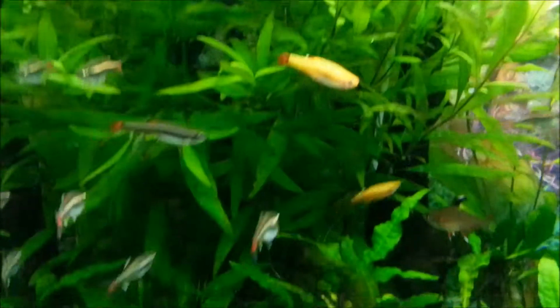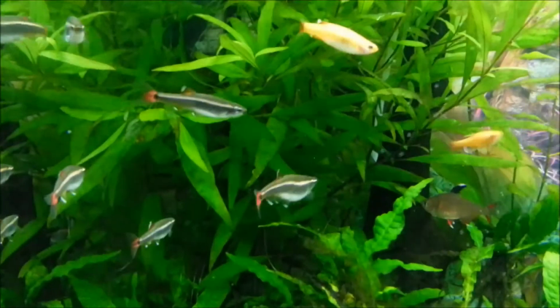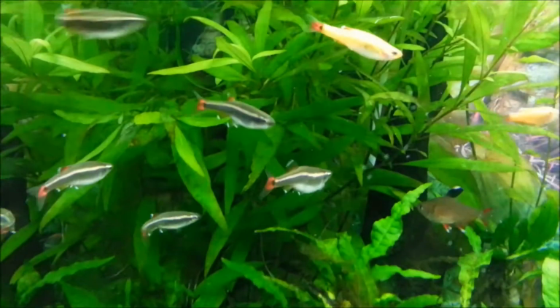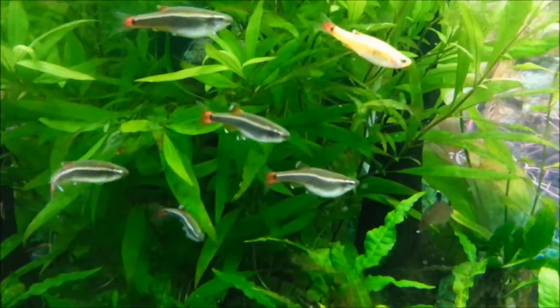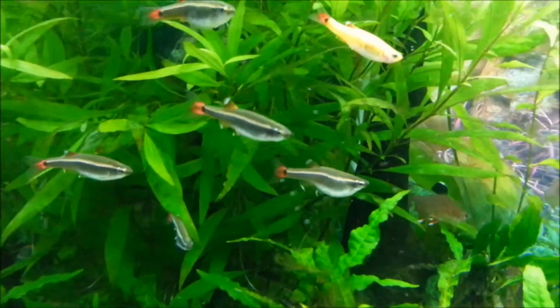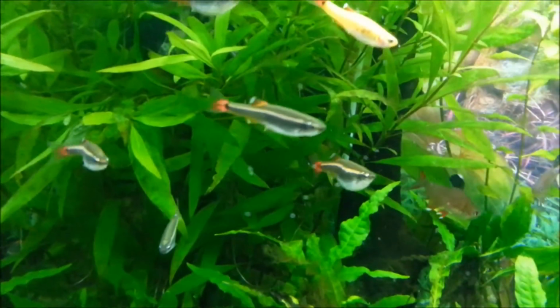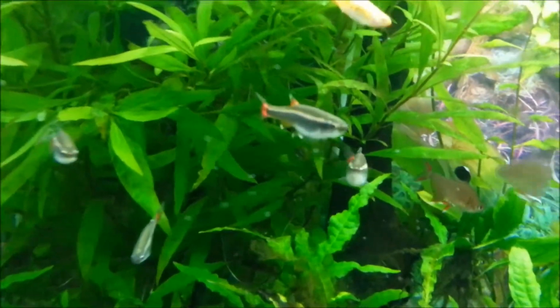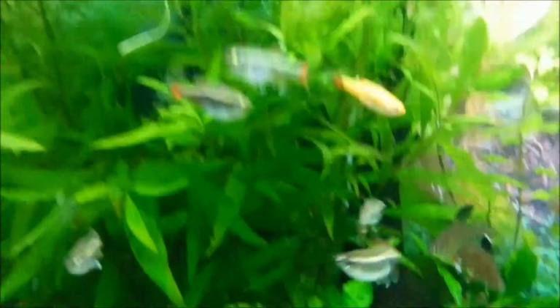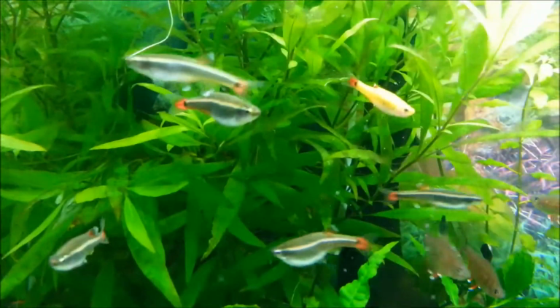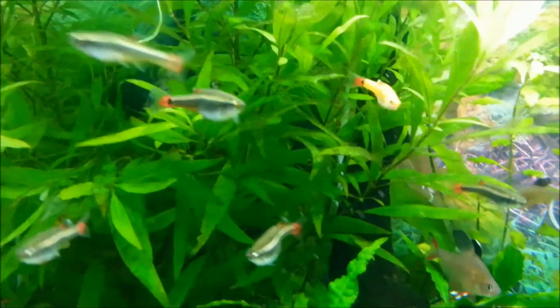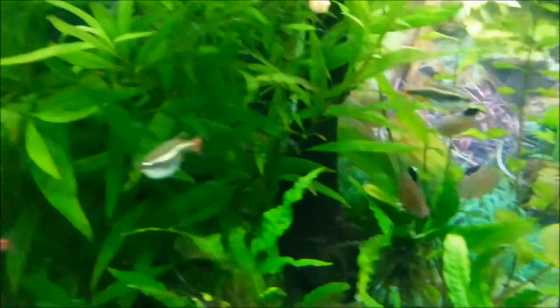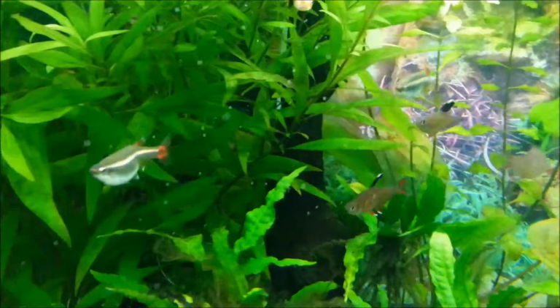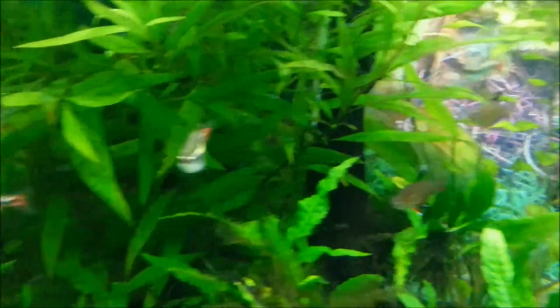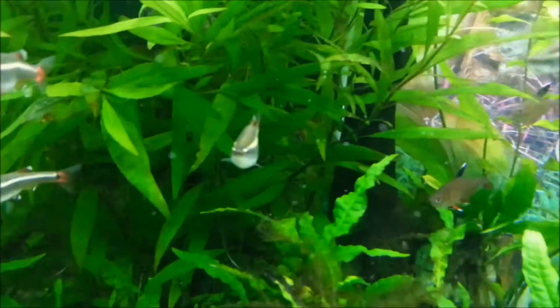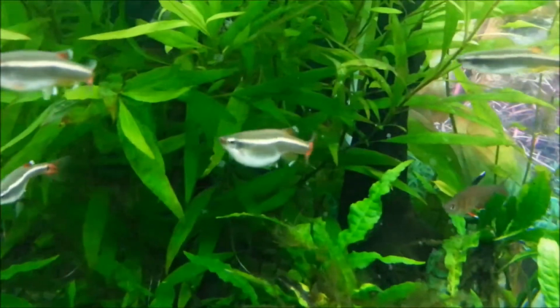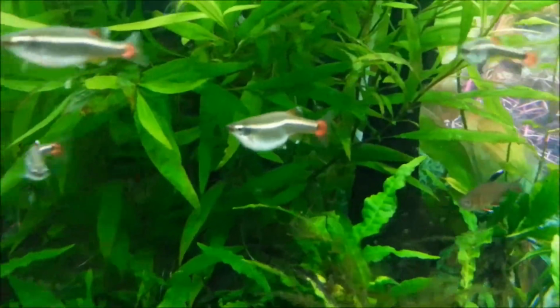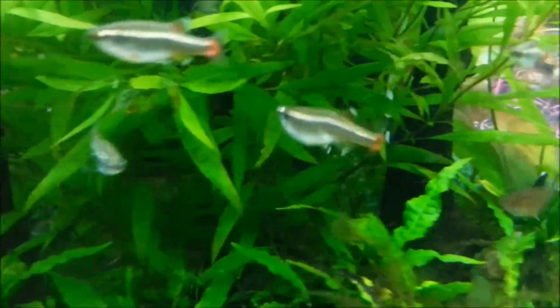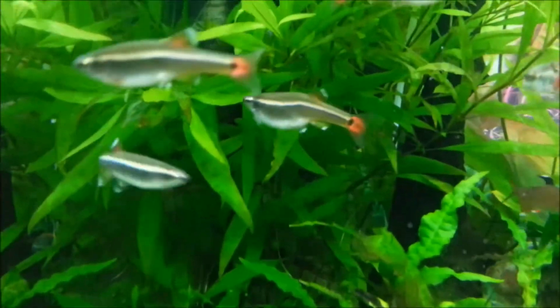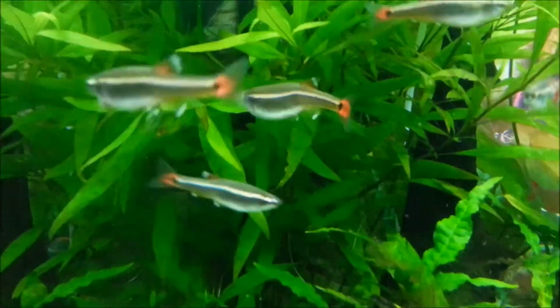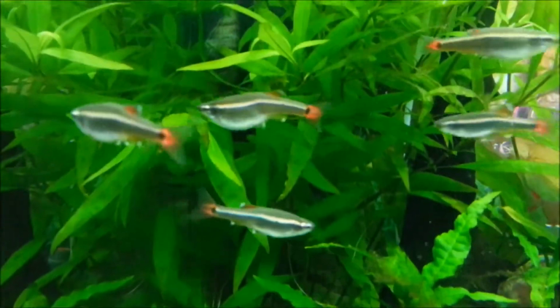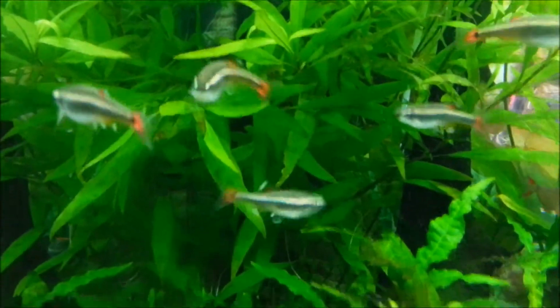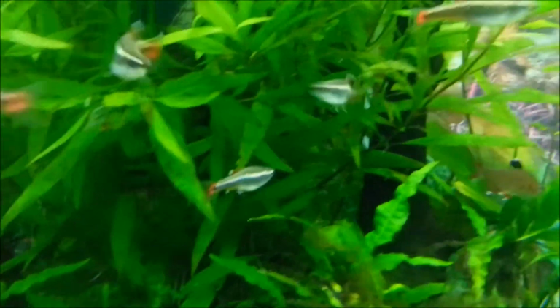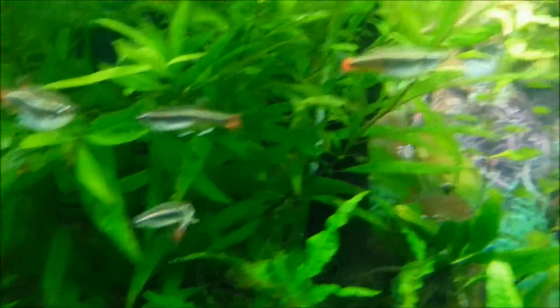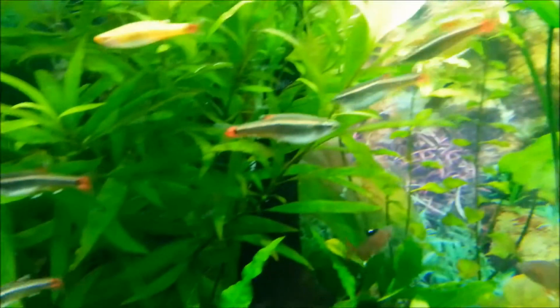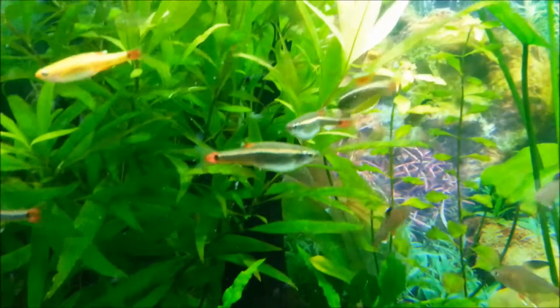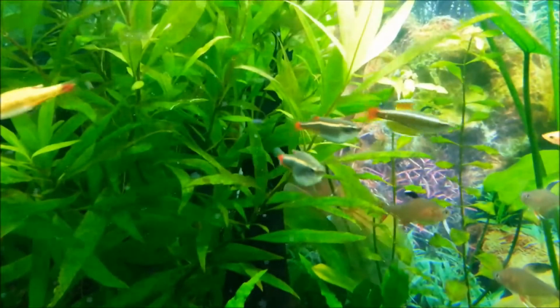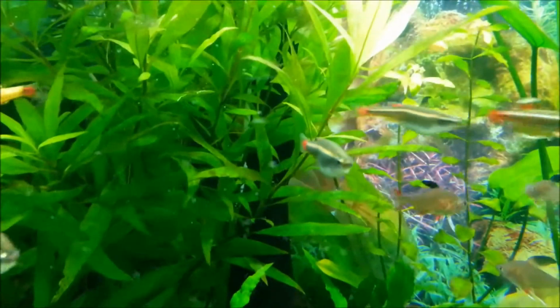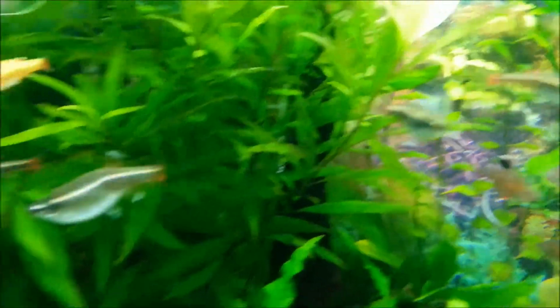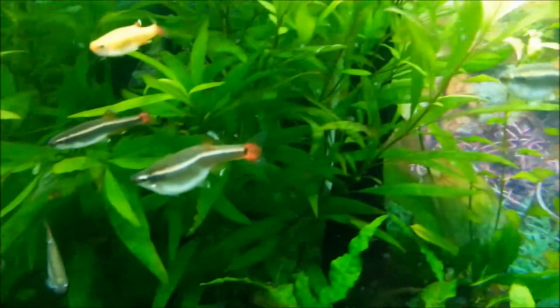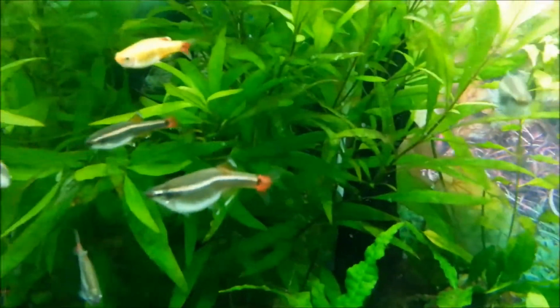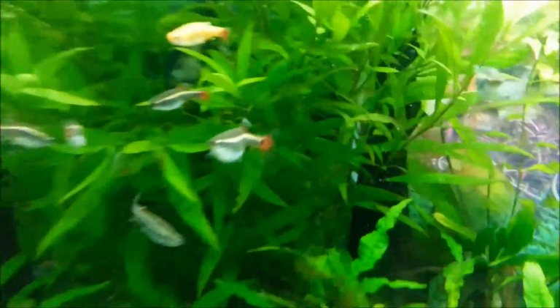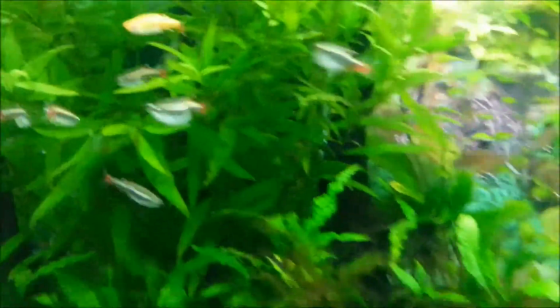All my white clouds — there seem to be a lot of fat females in there, egg-laden. There's been a lot of them. All the males have been flaring and everything, so I assume they're all breeding.